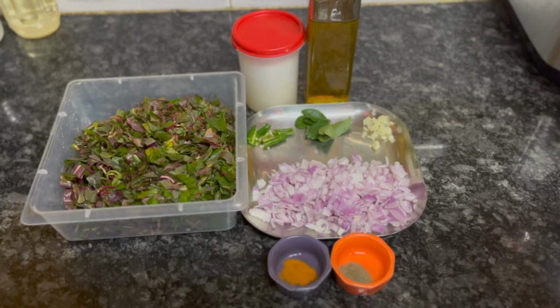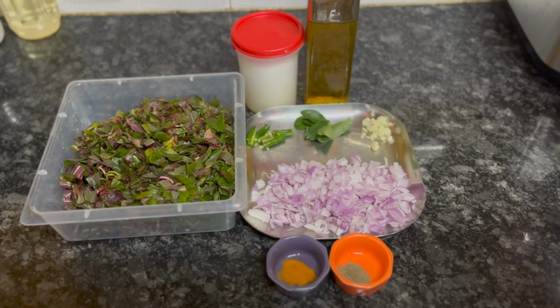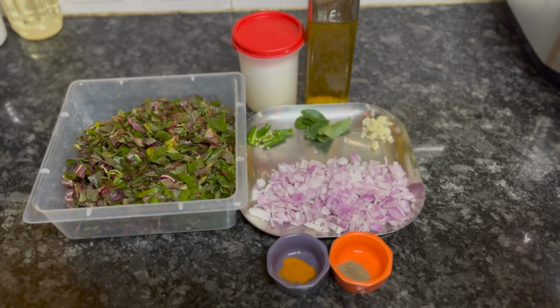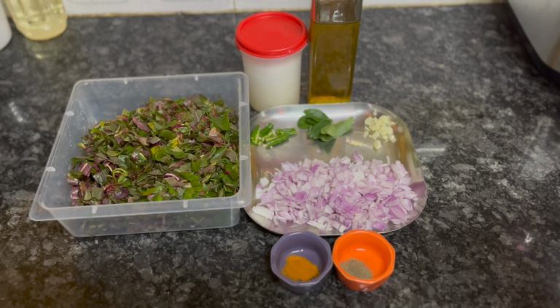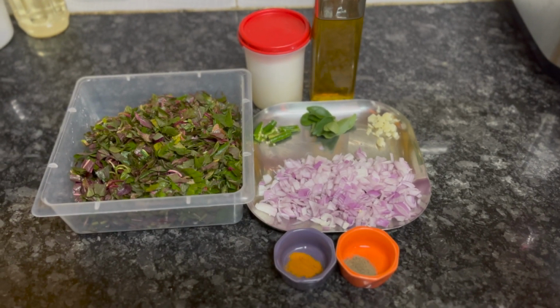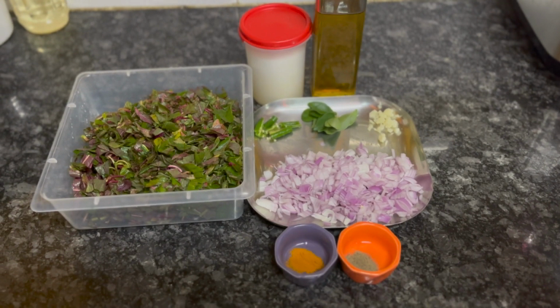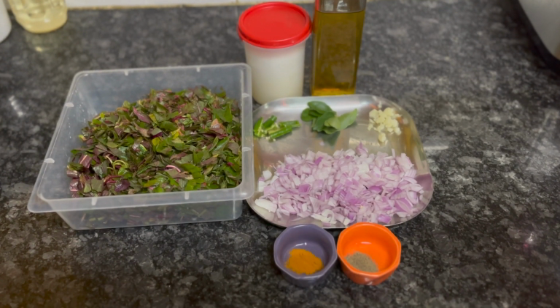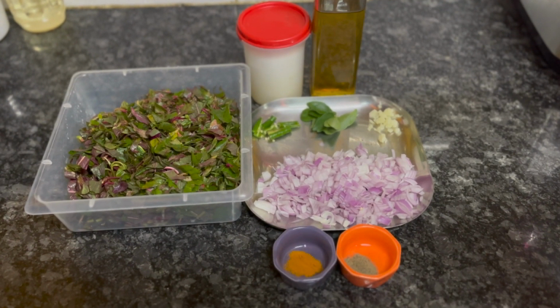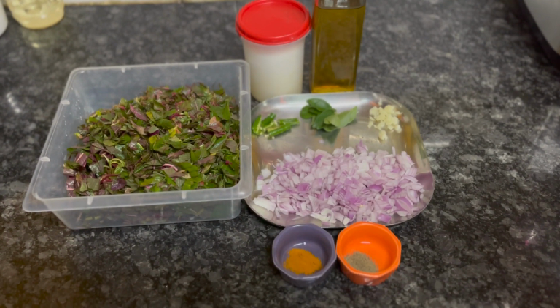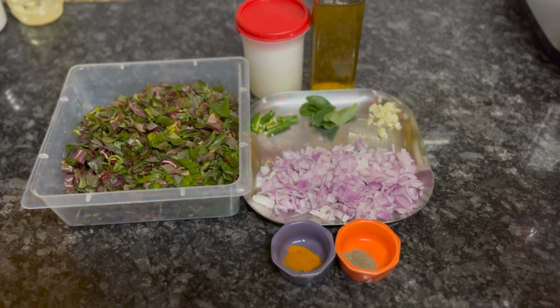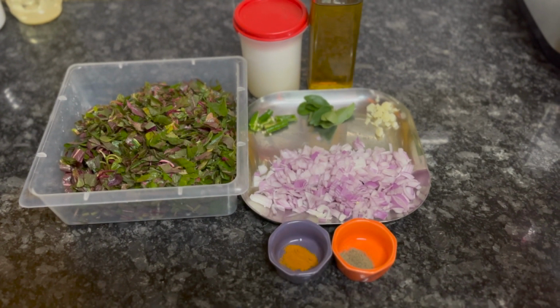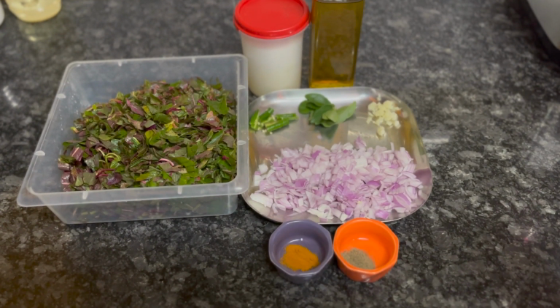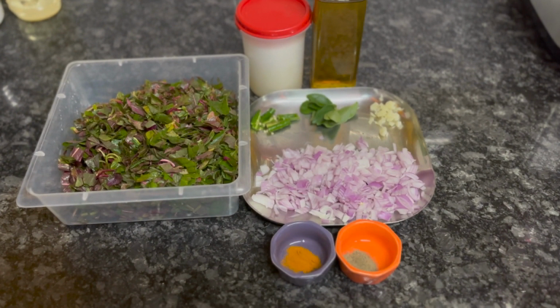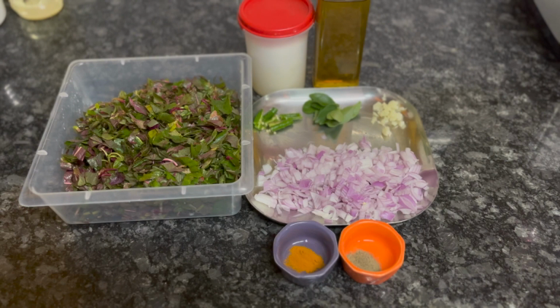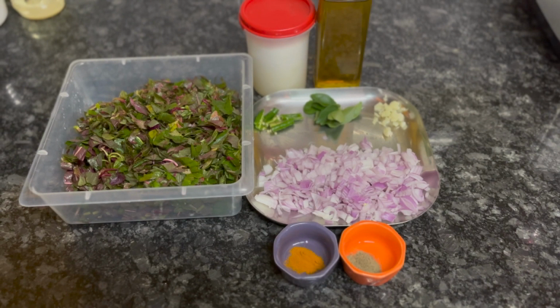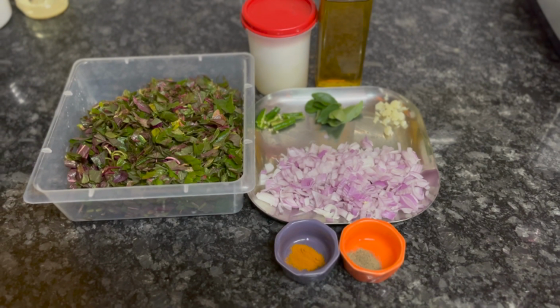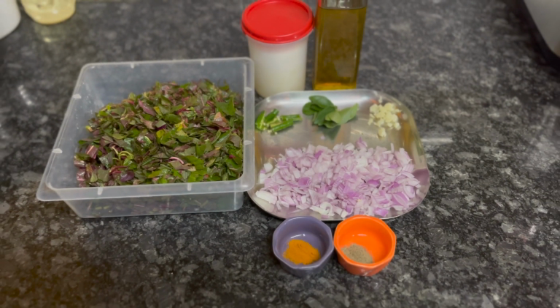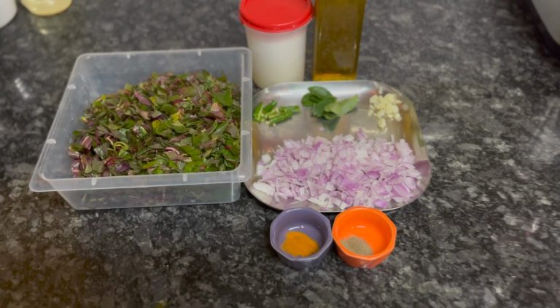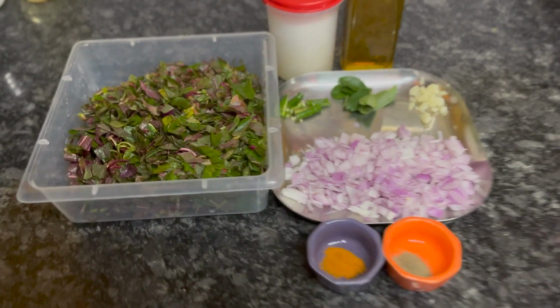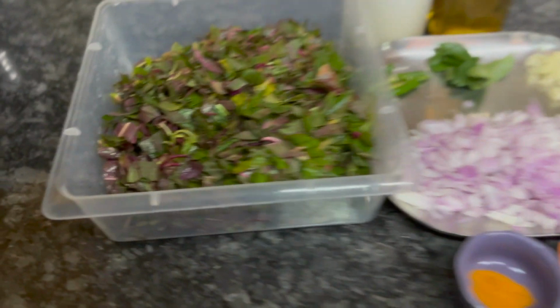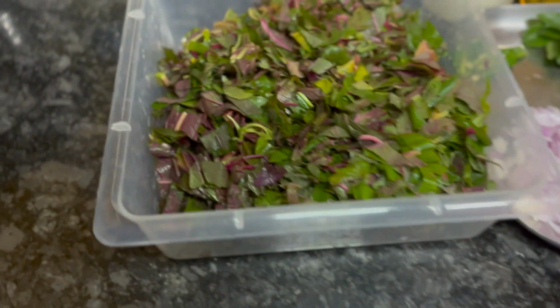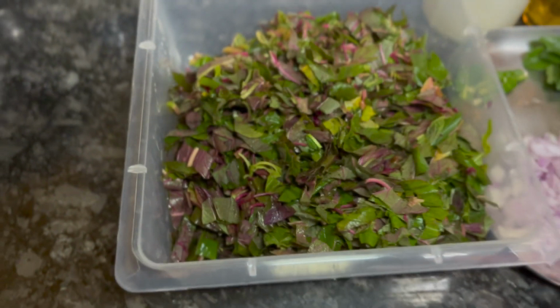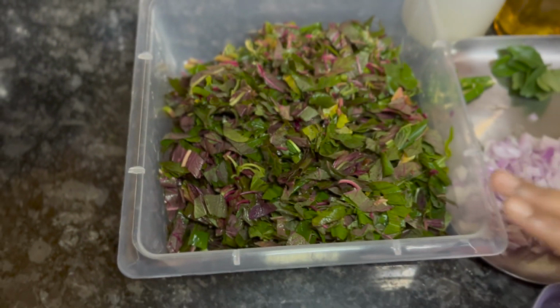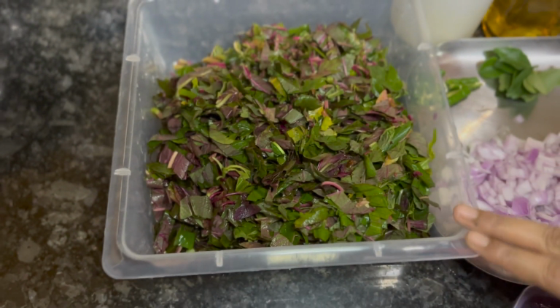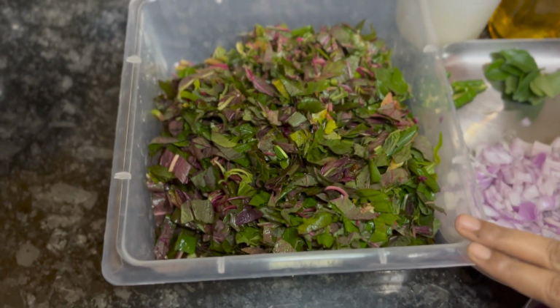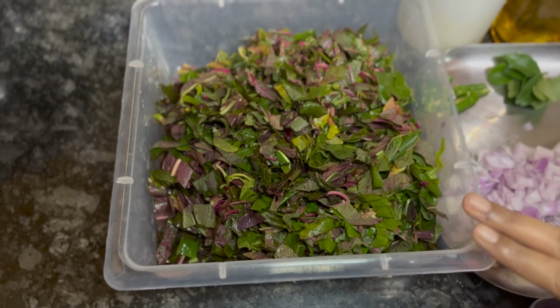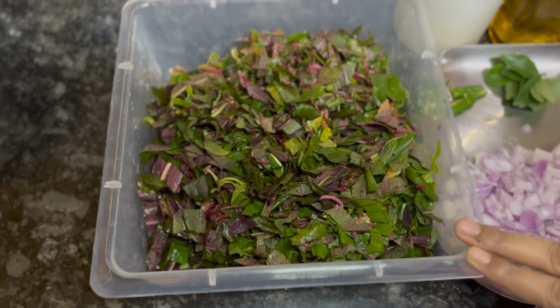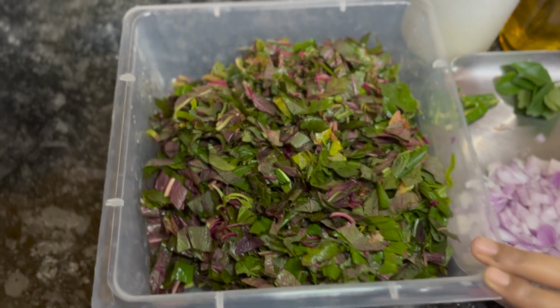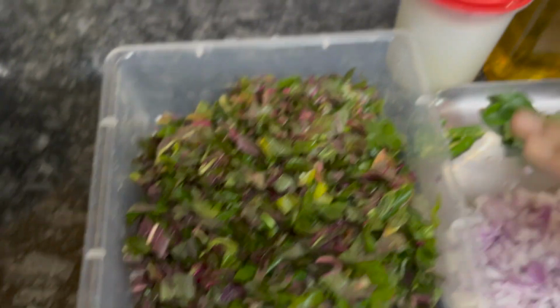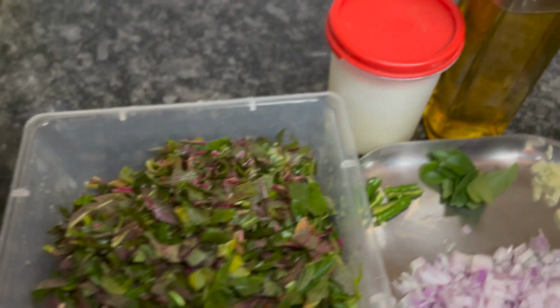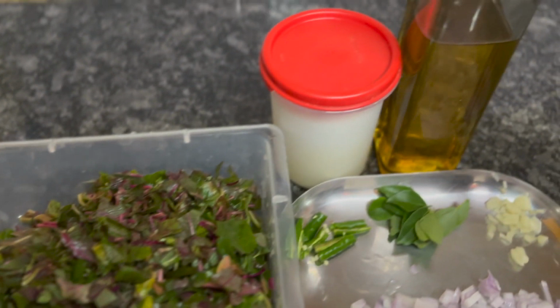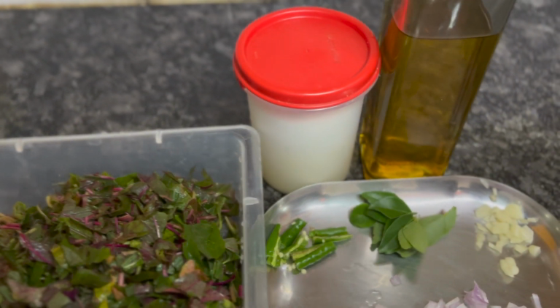Hi friends, welcome back to my channel. Today we are going to make lal marta, which is very healthy. I have washed the lal marta and chopped it with salt.